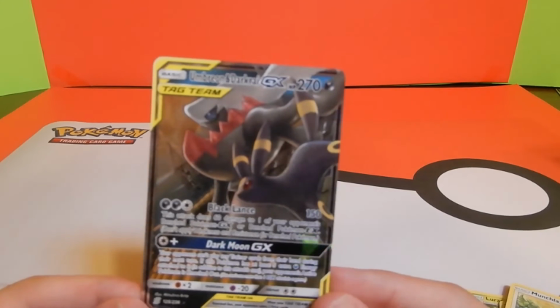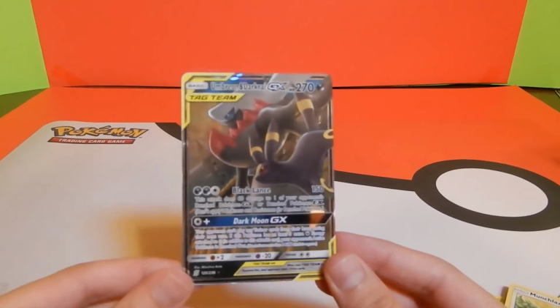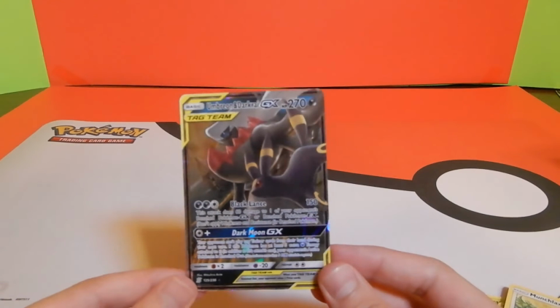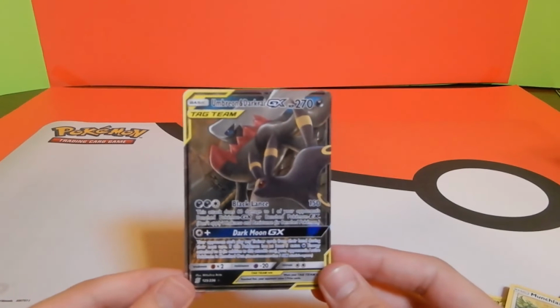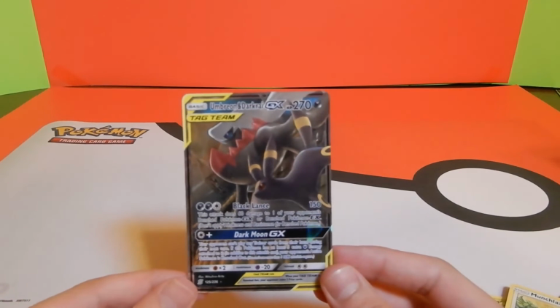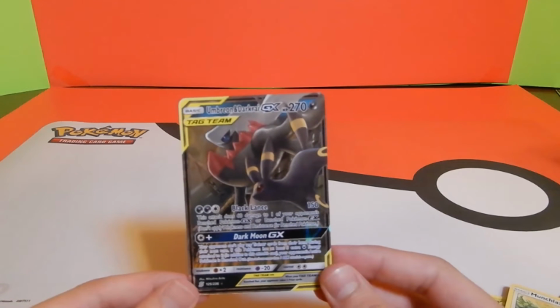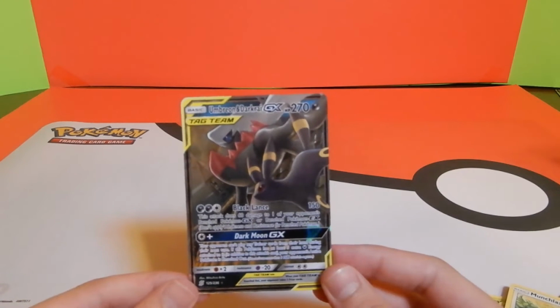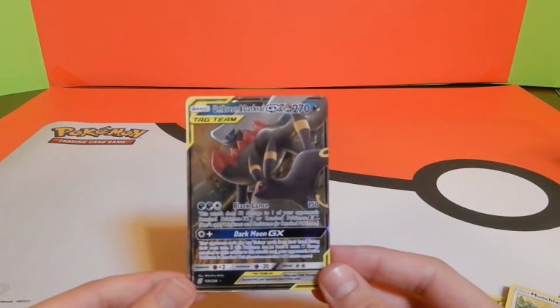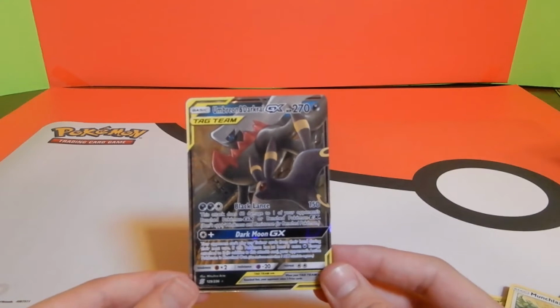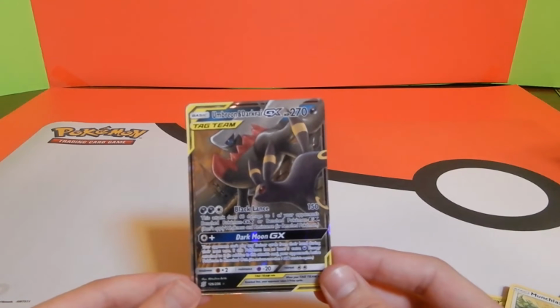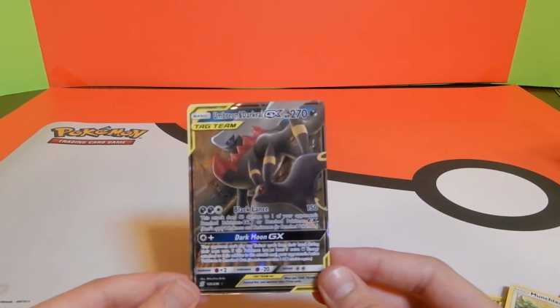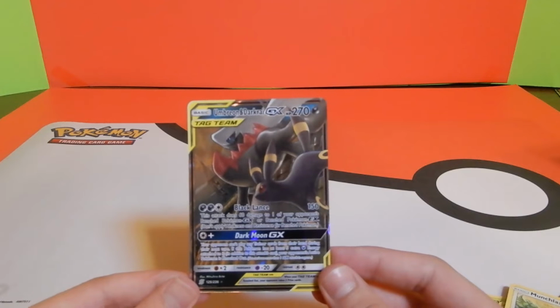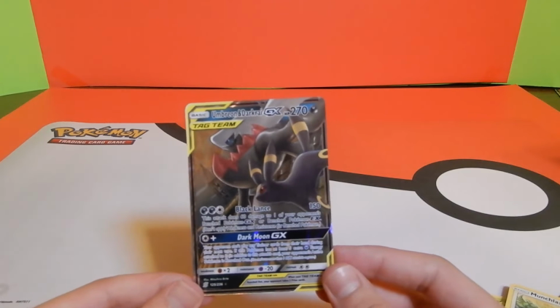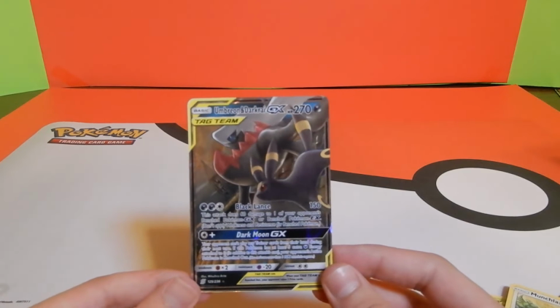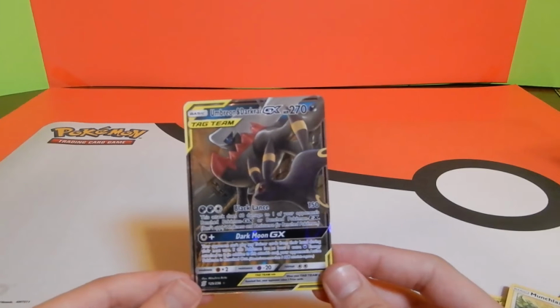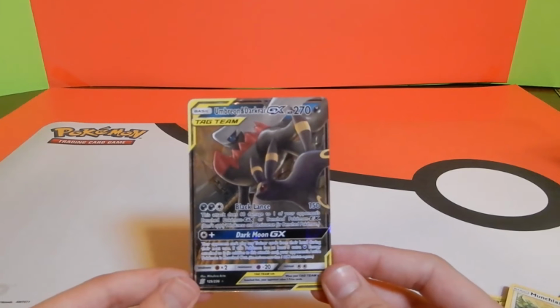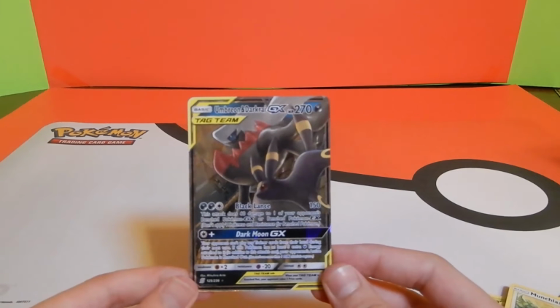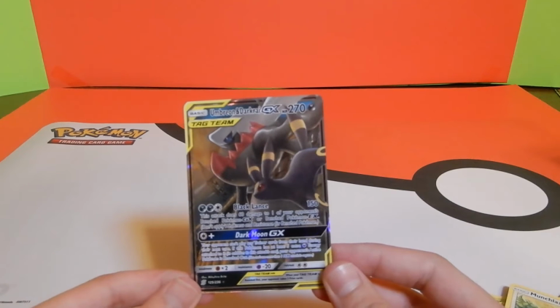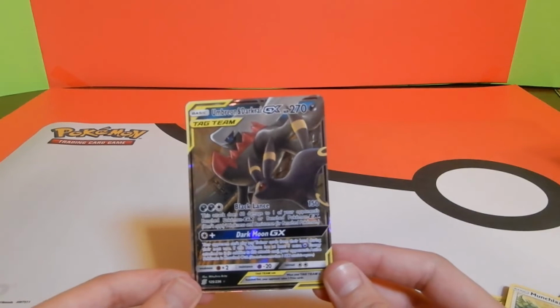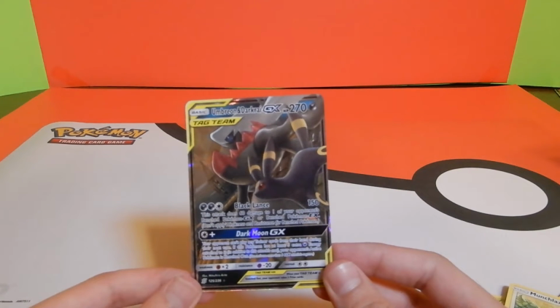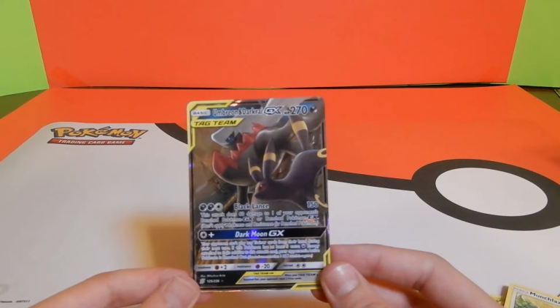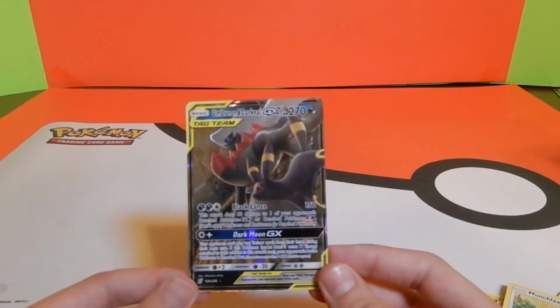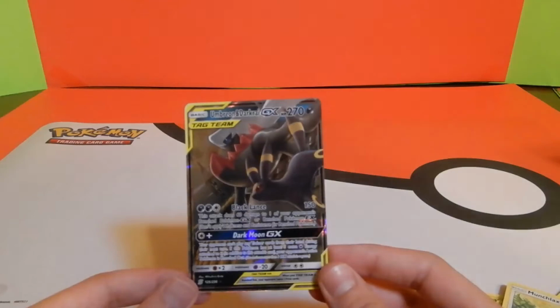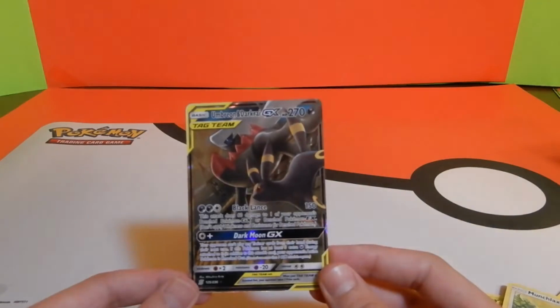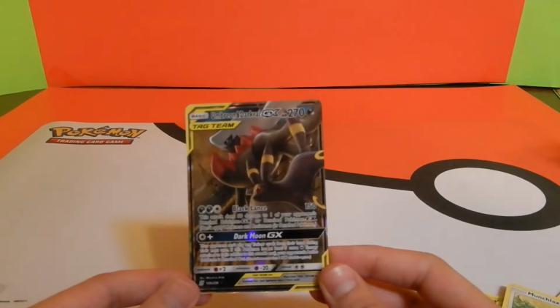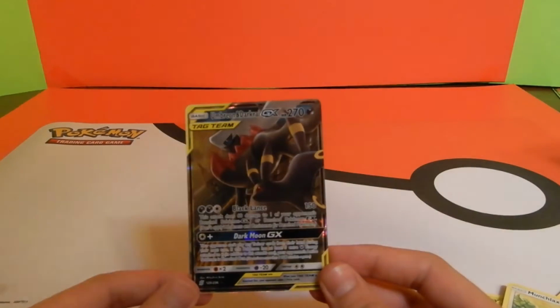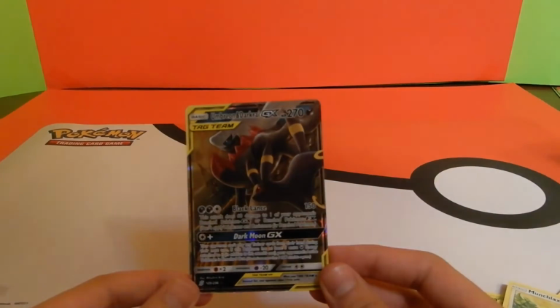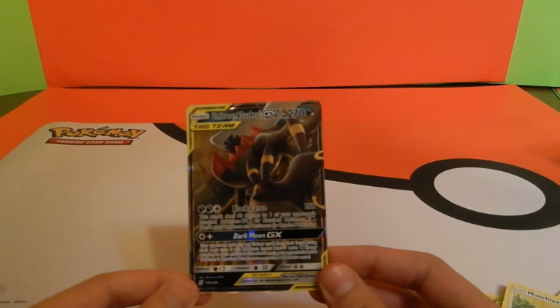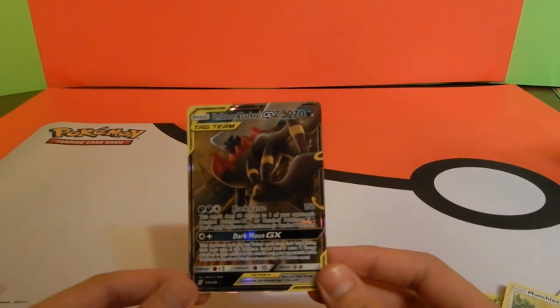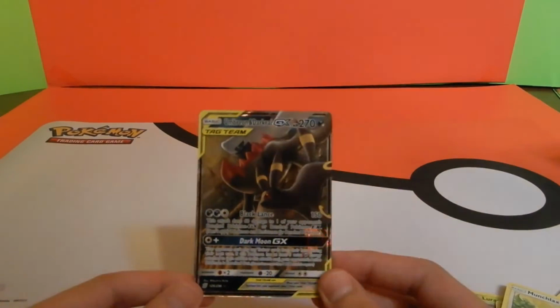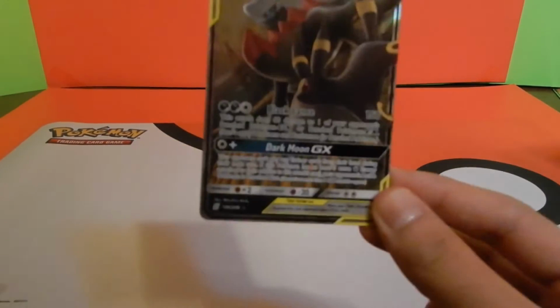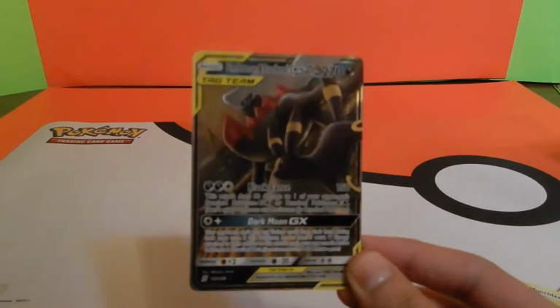All right! So we got Black Lance — this attack does 60 damage to one of your opponent's bench Pokémon GX or bench Pokémon EX. And Dark Moon GX — your opponent can't play any trainer cards from their hand during their next turn. So yeah, it's pretty good.